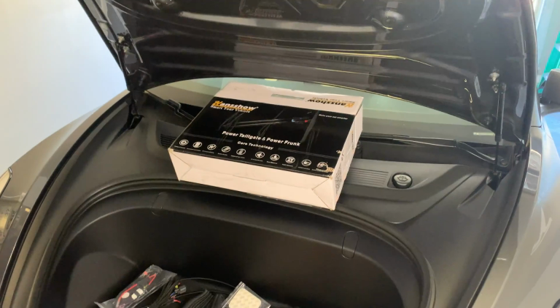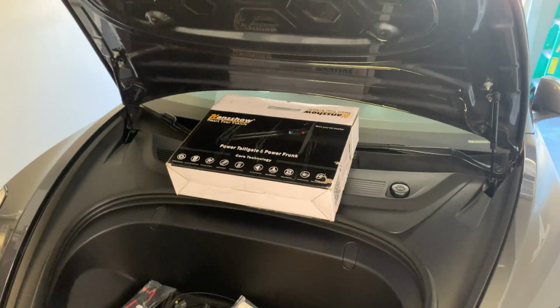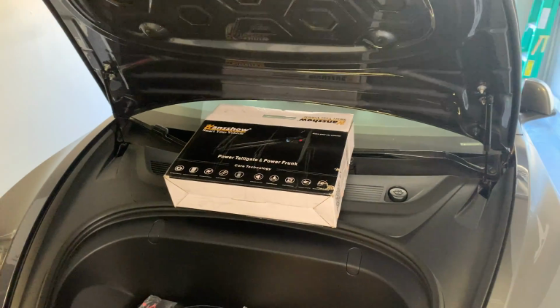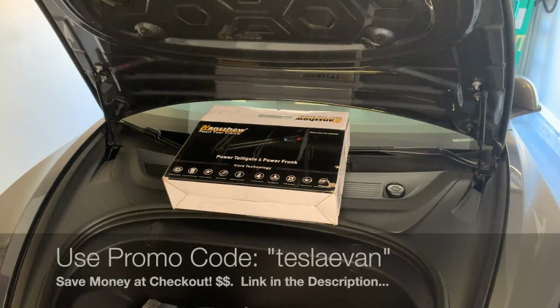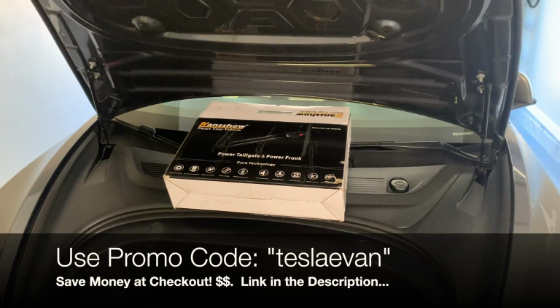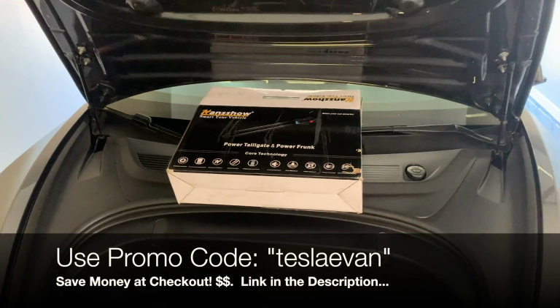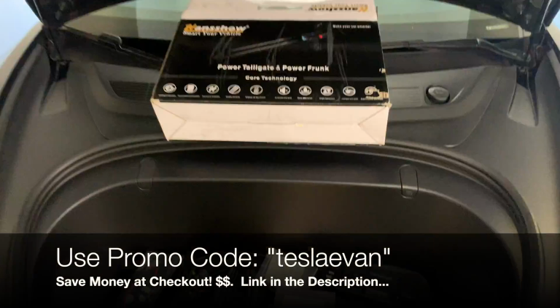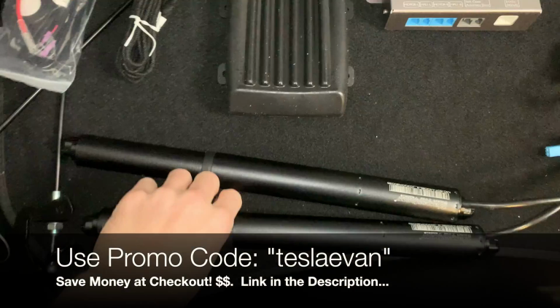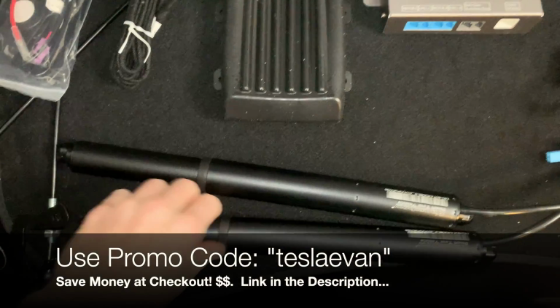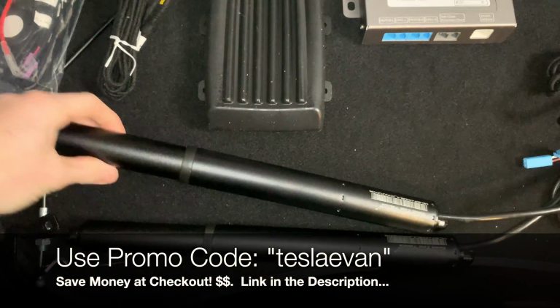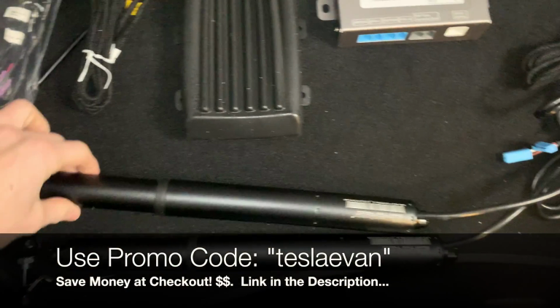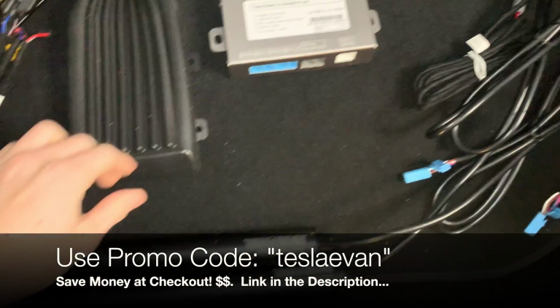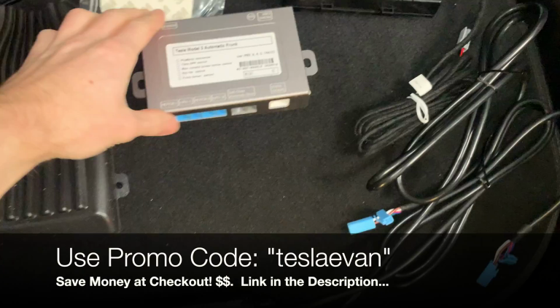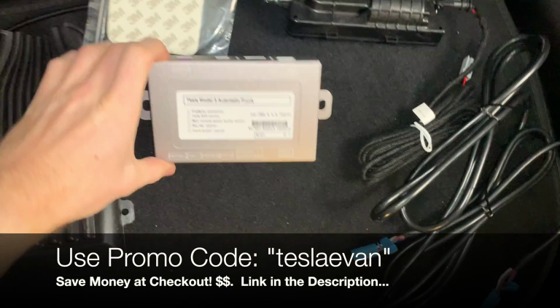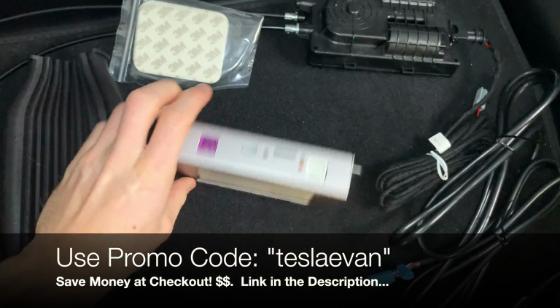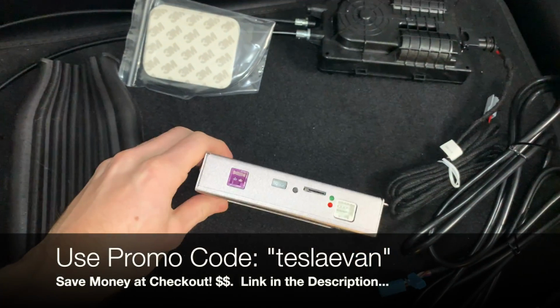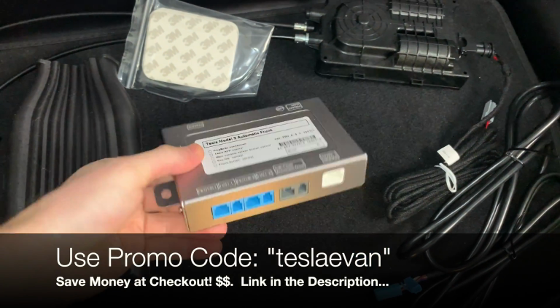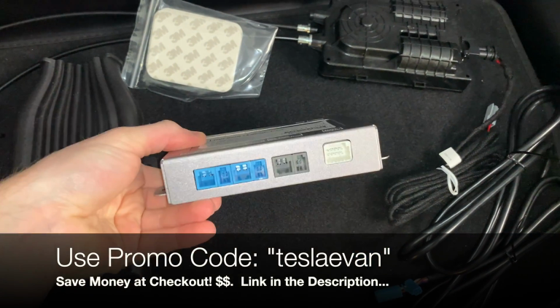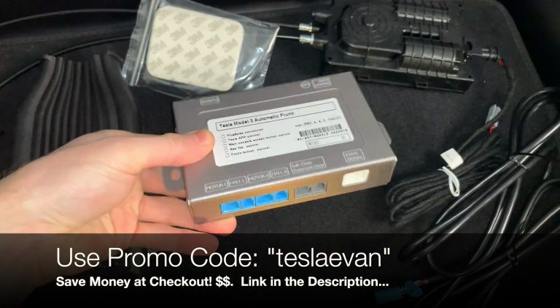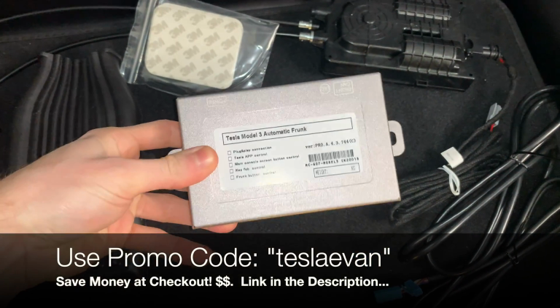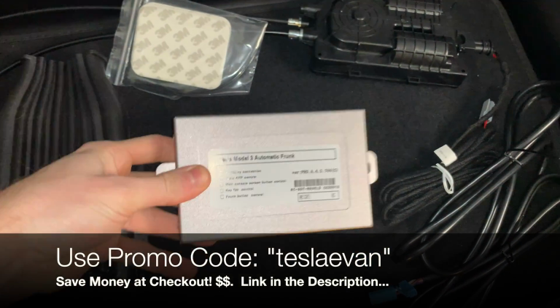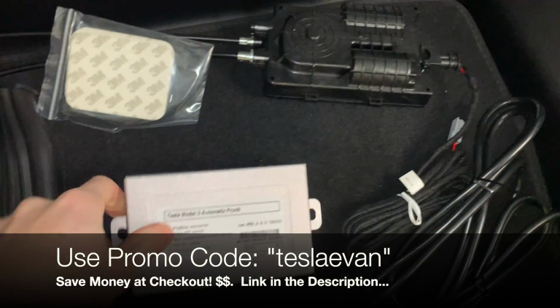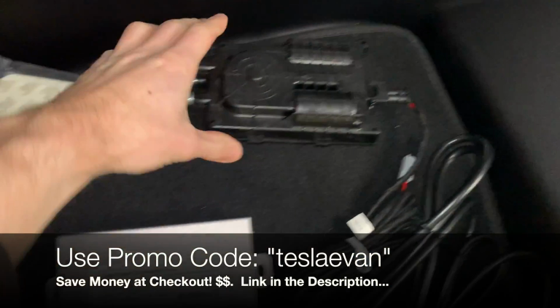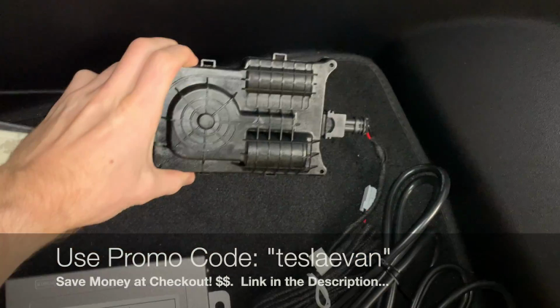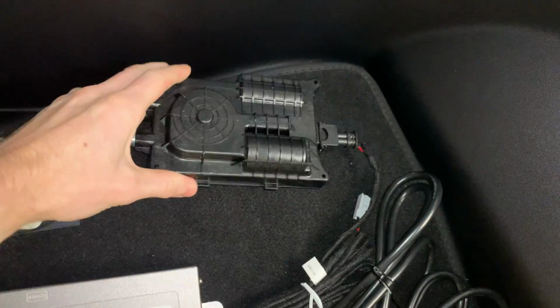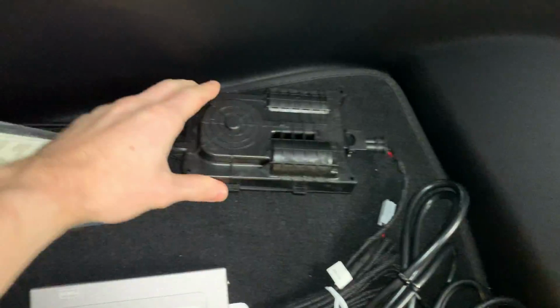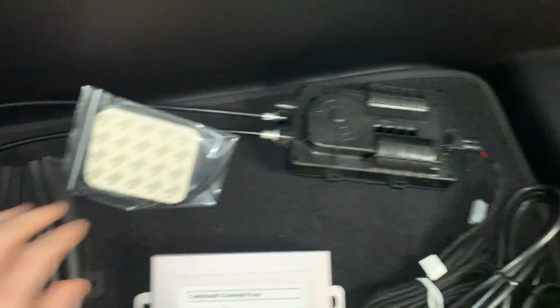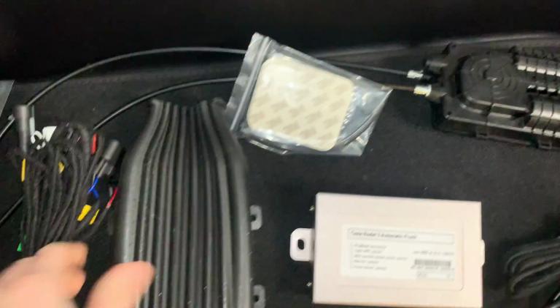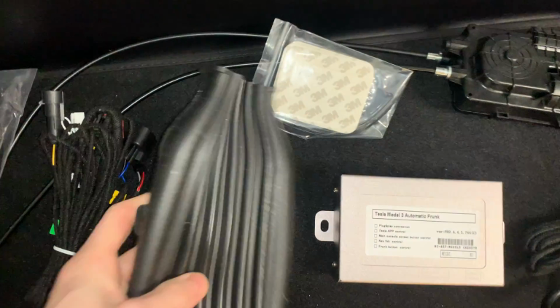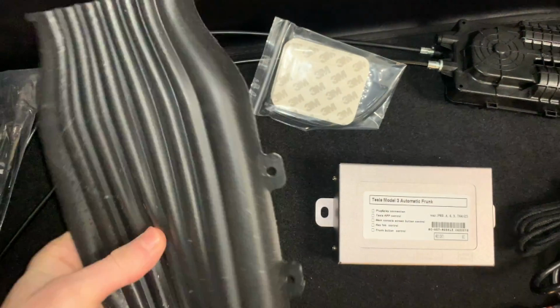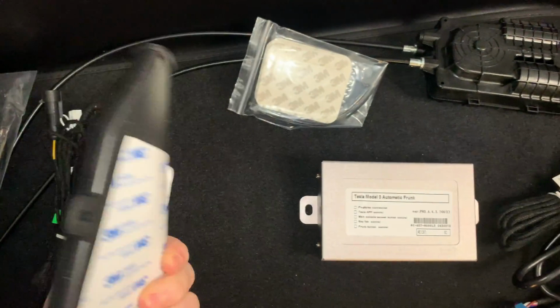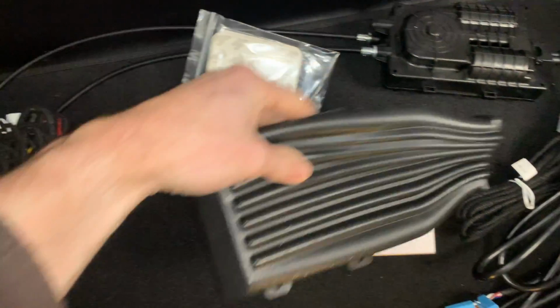What's going on guys? Hope you're doing well. In today's video we're going to be installing the Model 3 power front kit by Handshow. Just like my previous video for the power trunk, everything is all plug-and-play. It's quite easy to install.